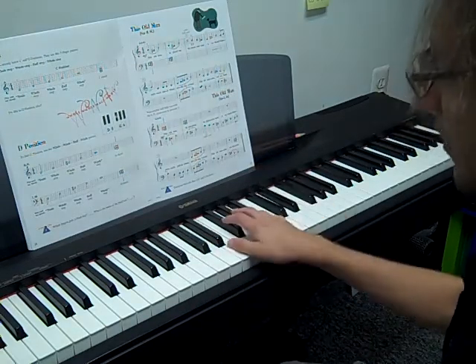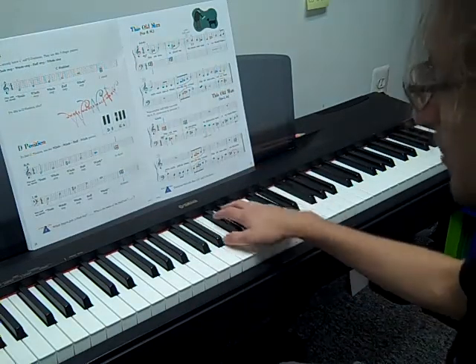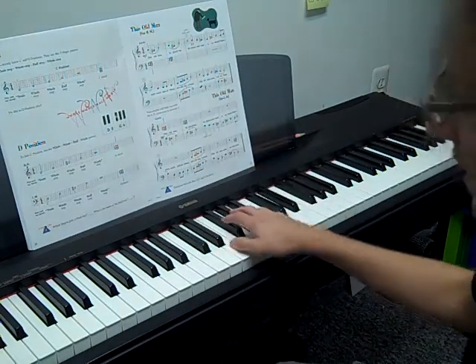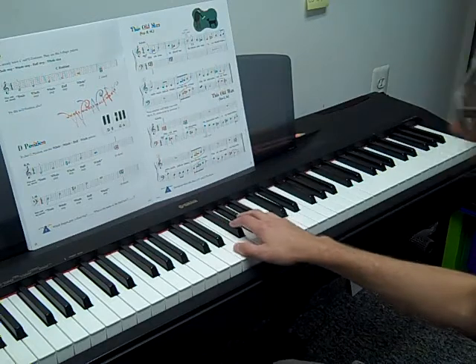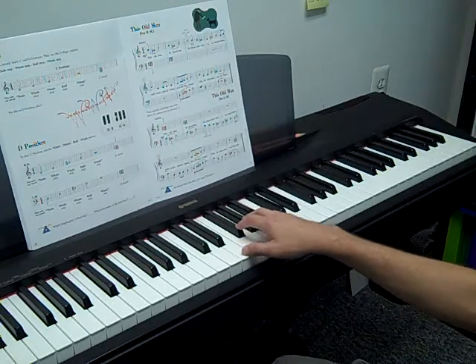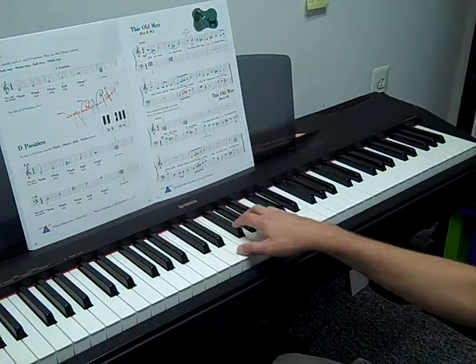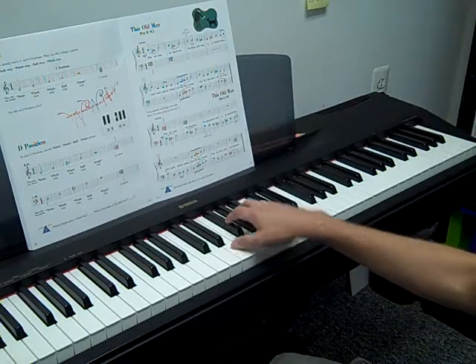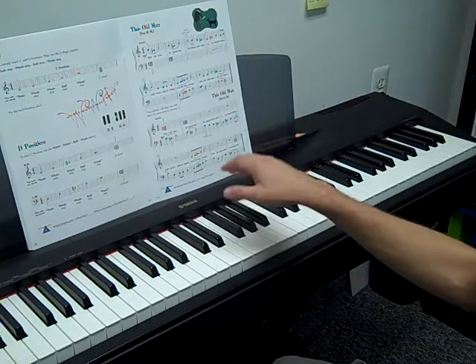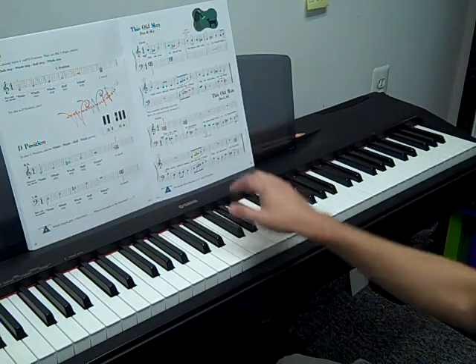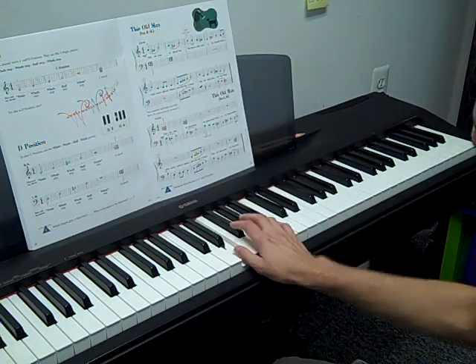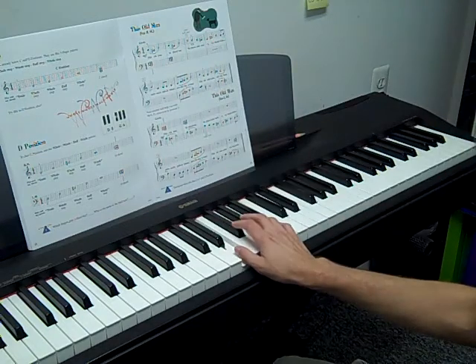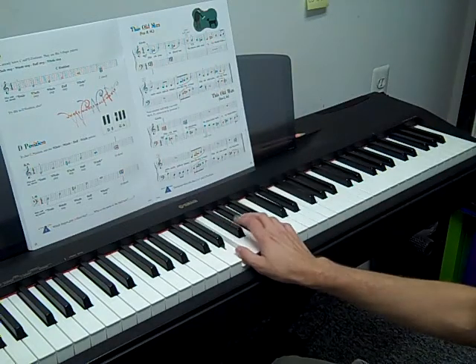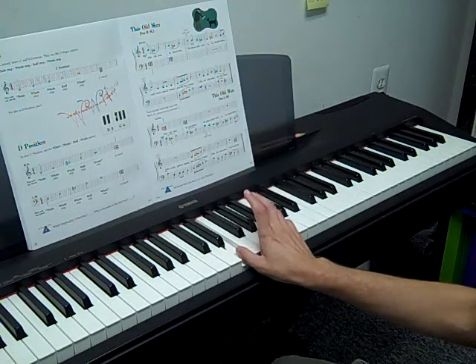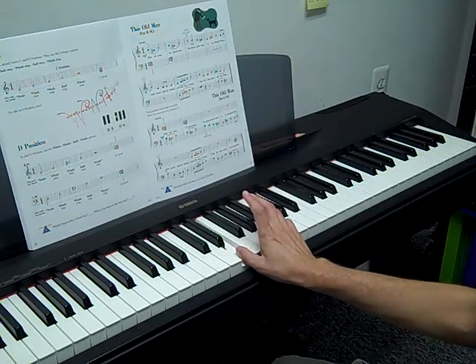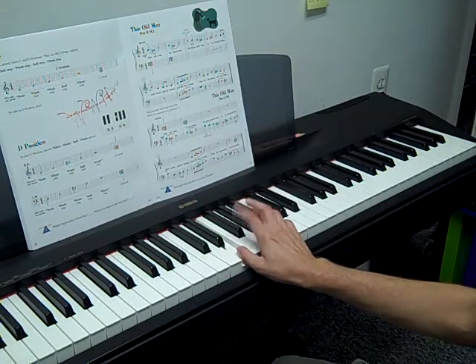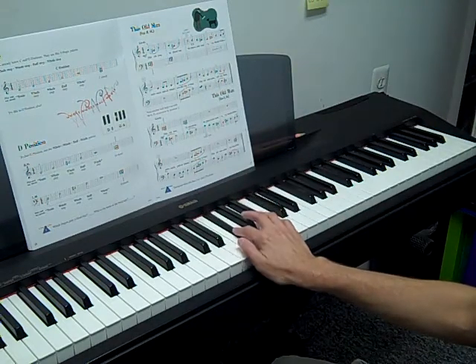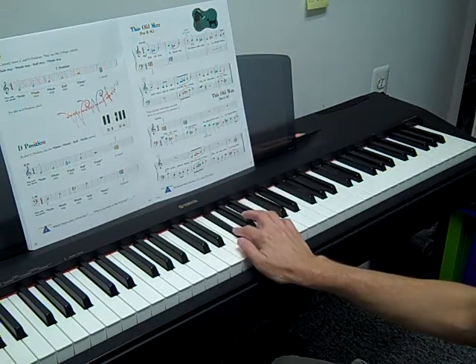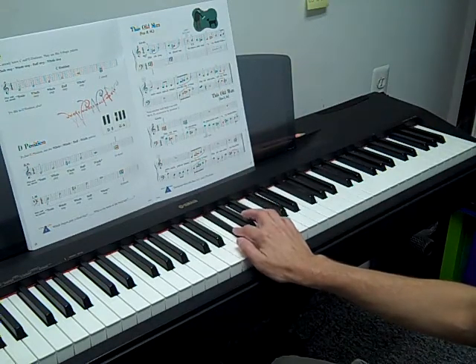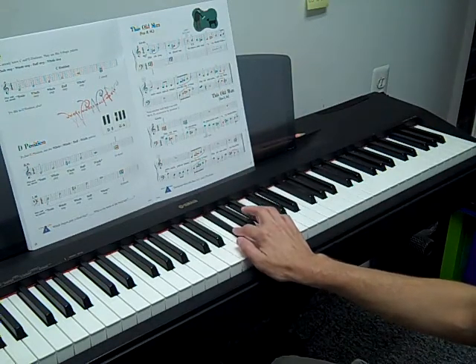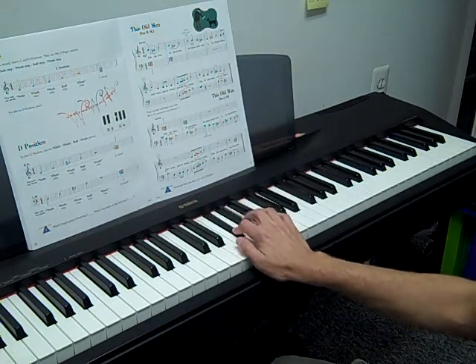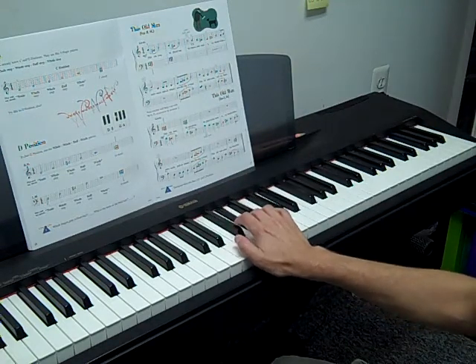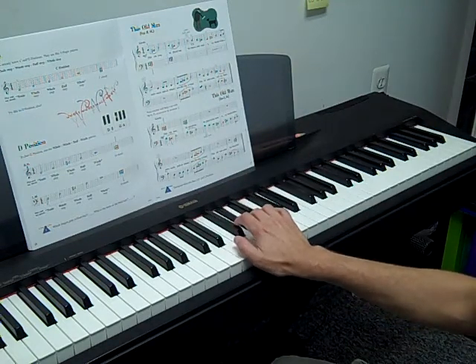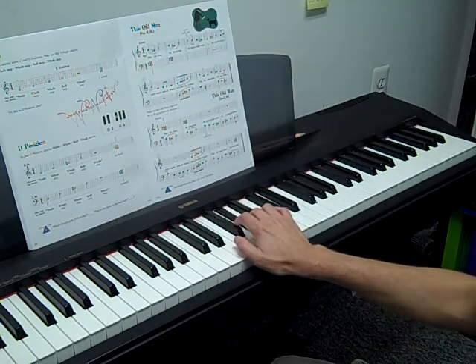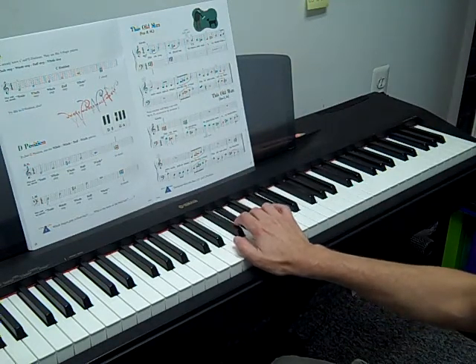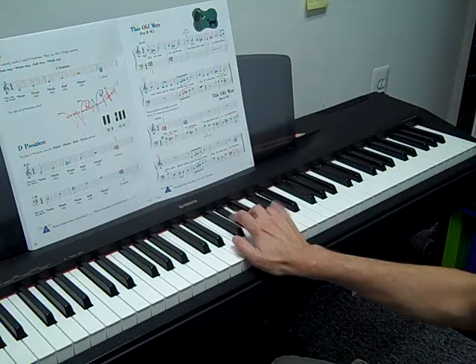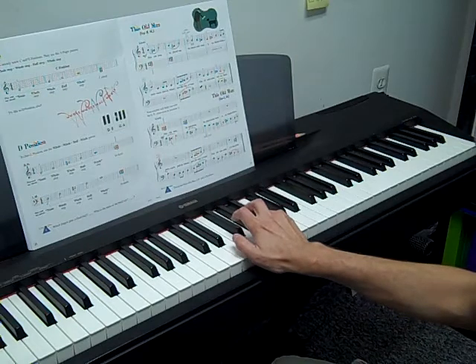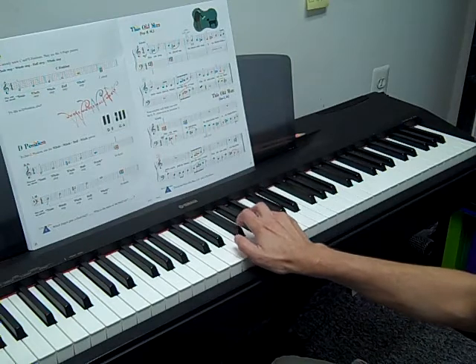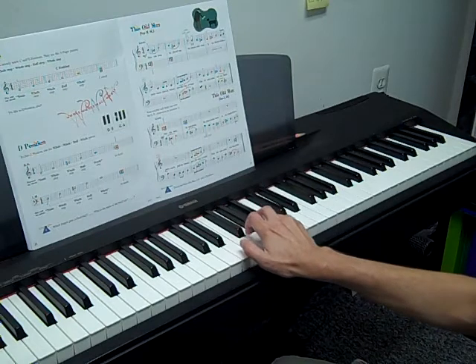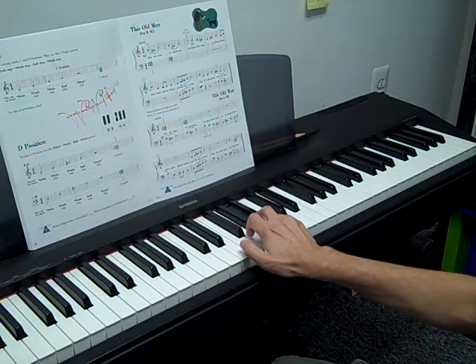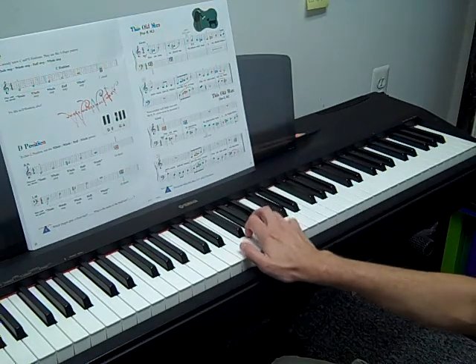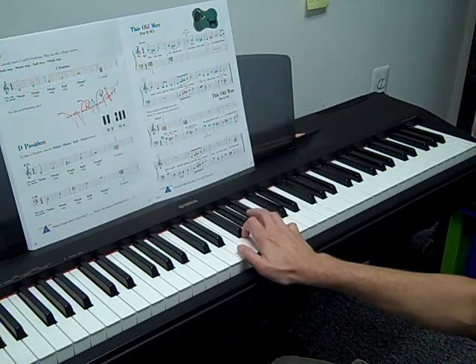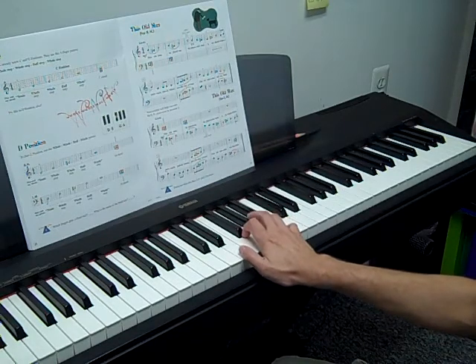Try one on E — we'll do it together. Tonic, whole step, whole step, half step, whole step.